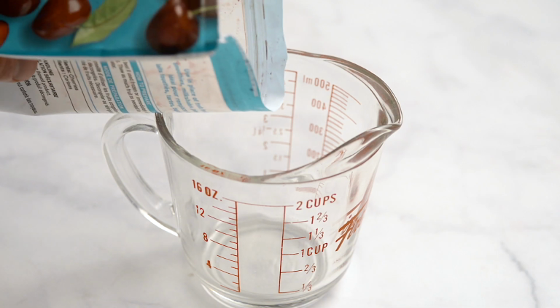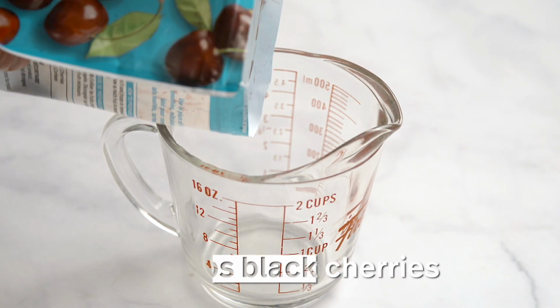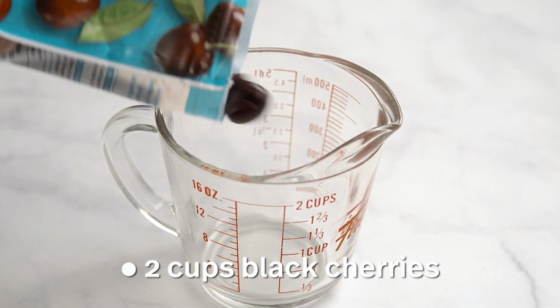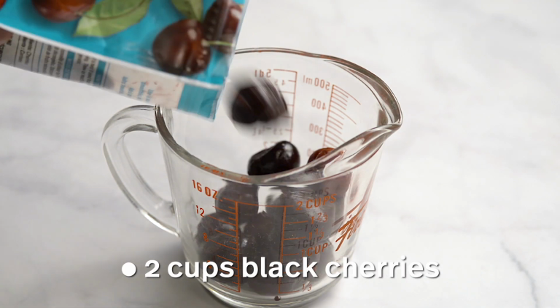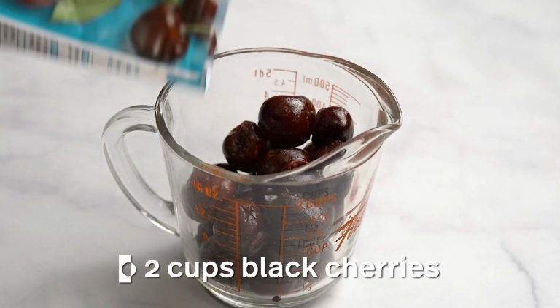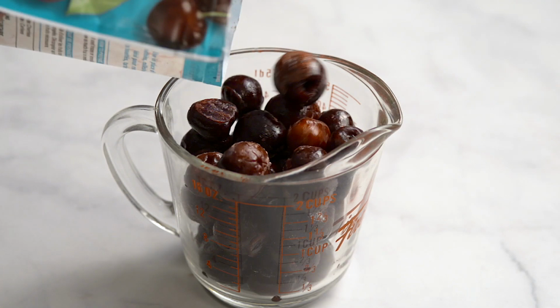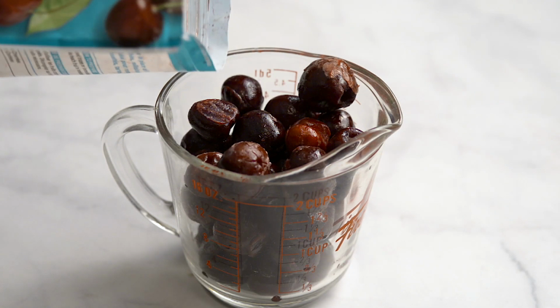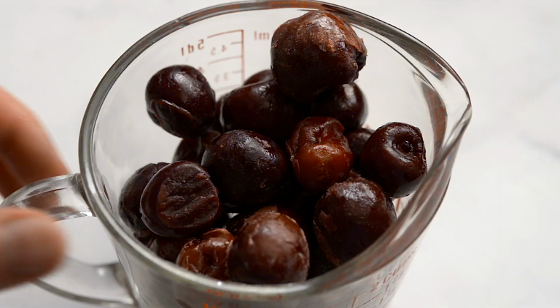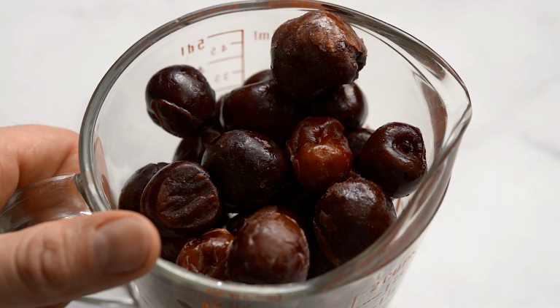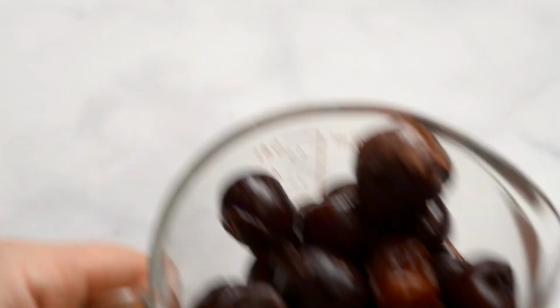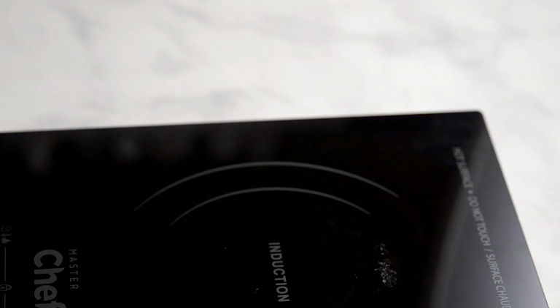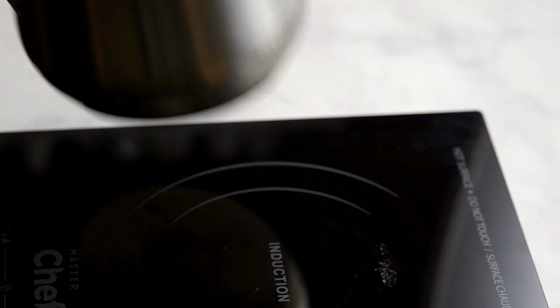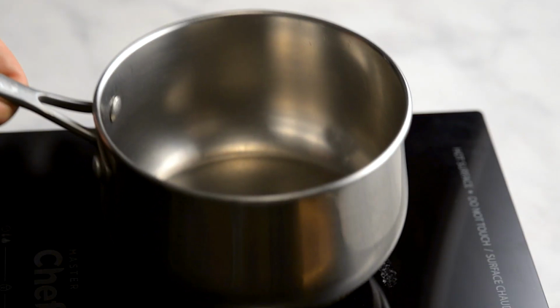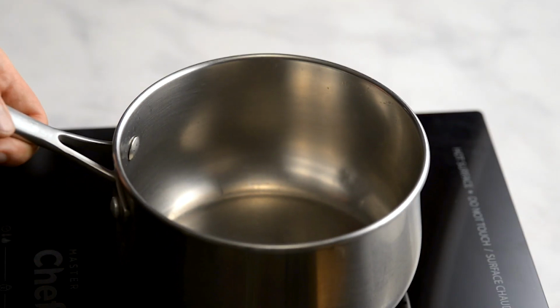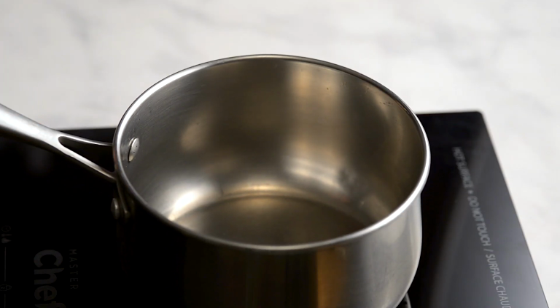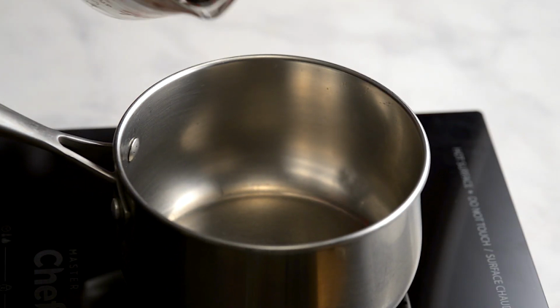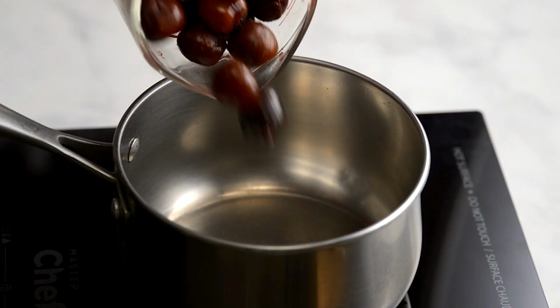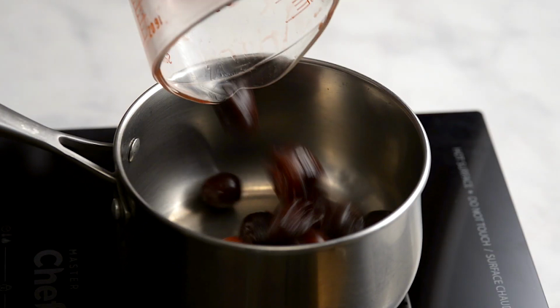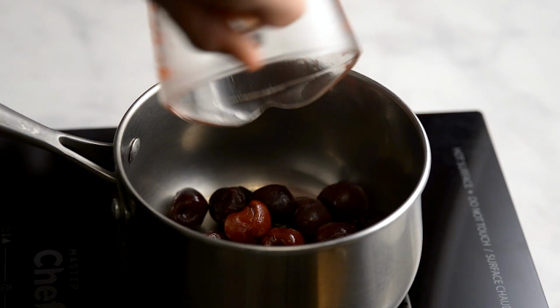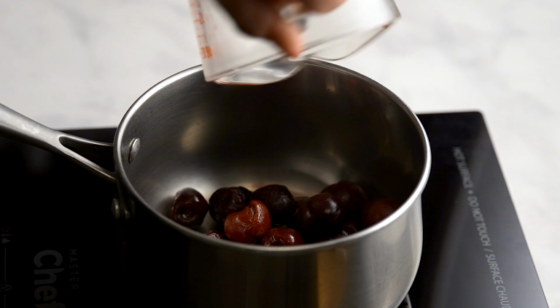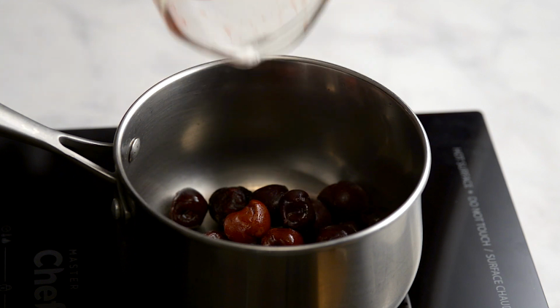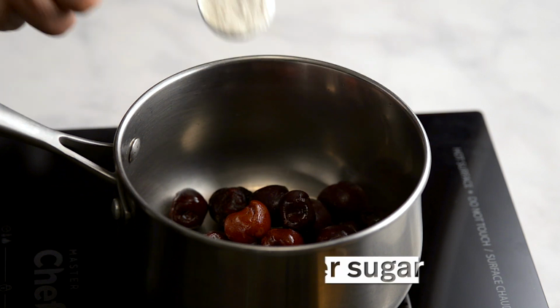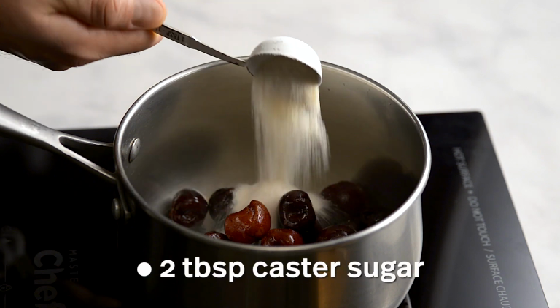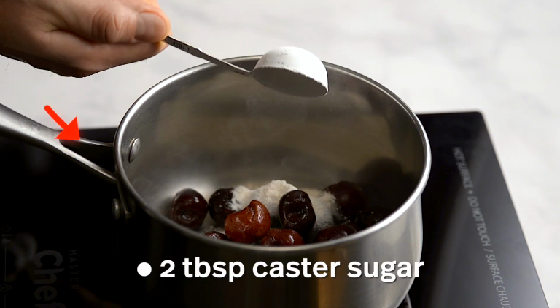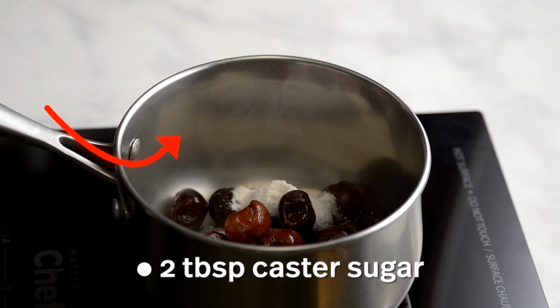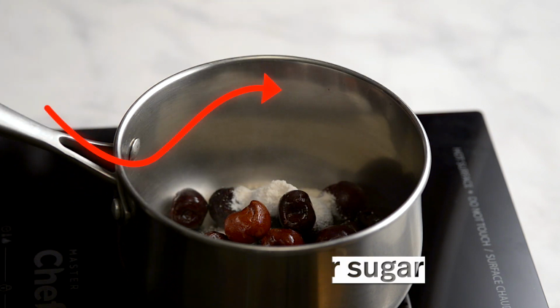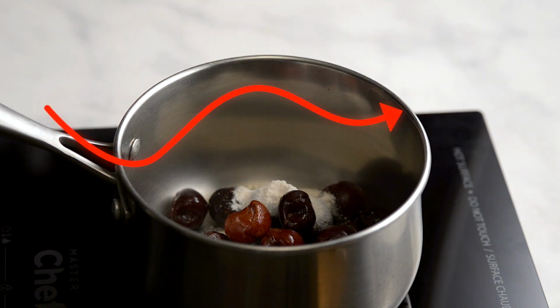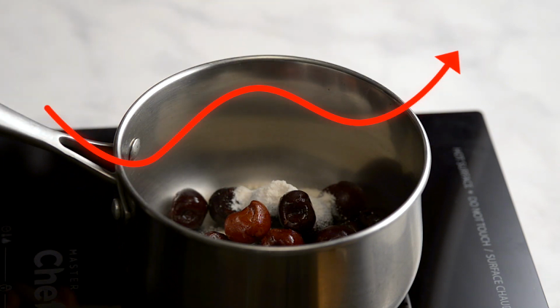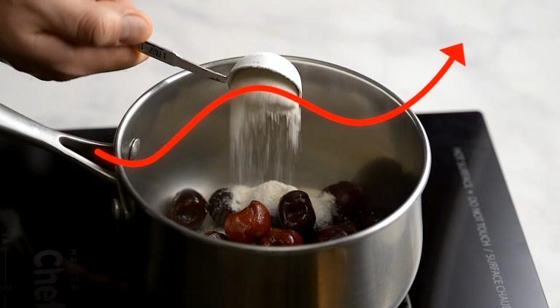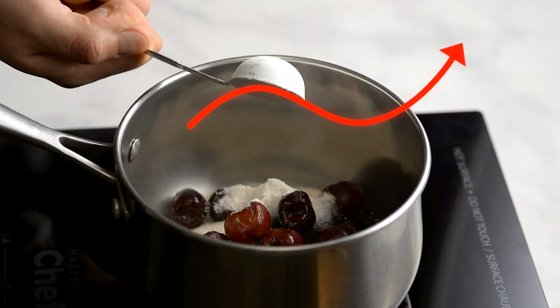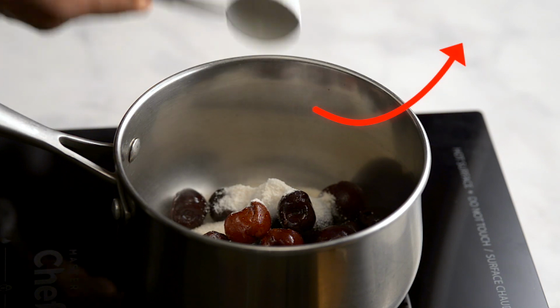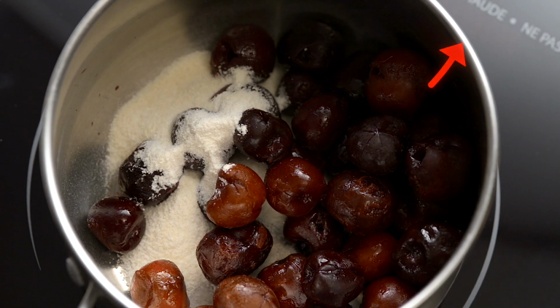Measure out 2 cups of frozen black cherries and add to a pot on medium heat, then add 2 tablespoons of caster sugar. If you don't have caster sugar, check out this video on how to make it from regular sugar.